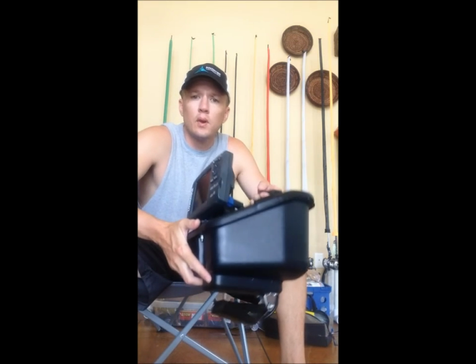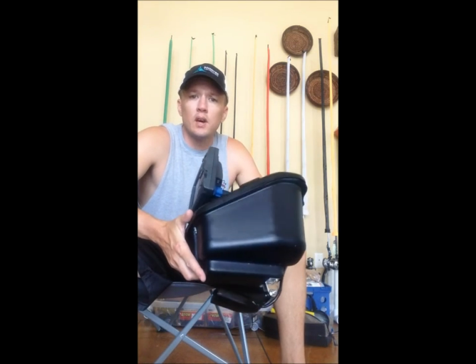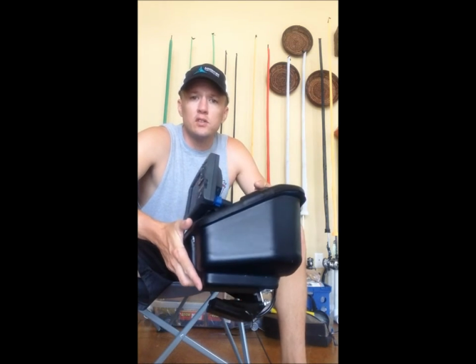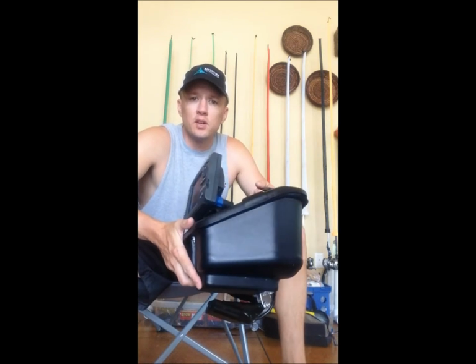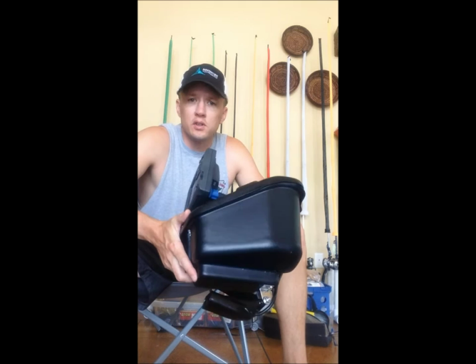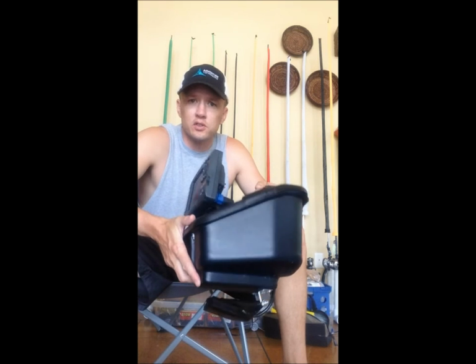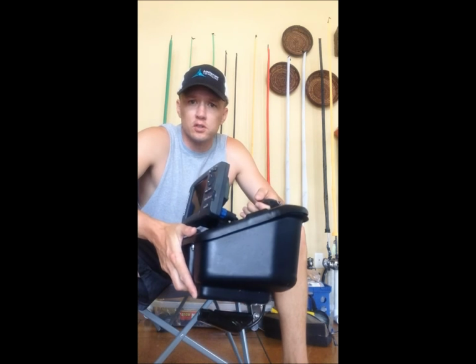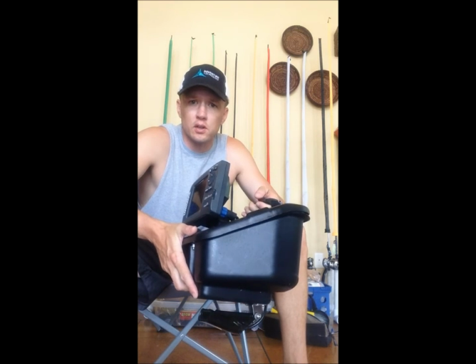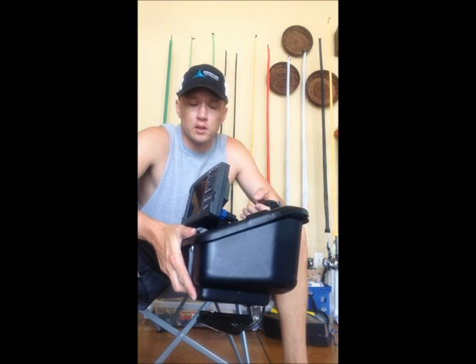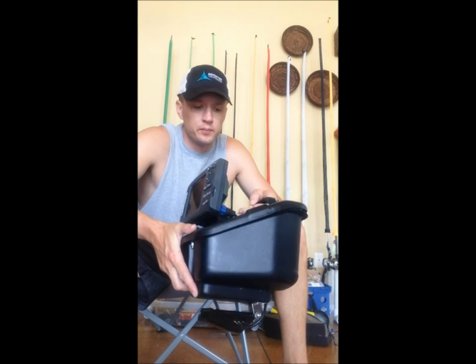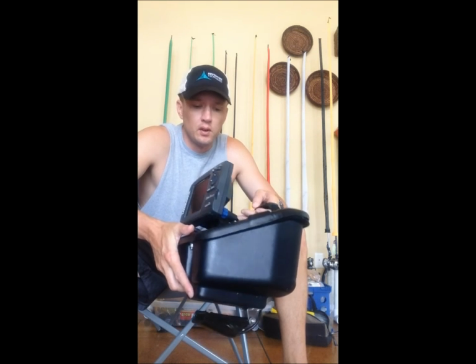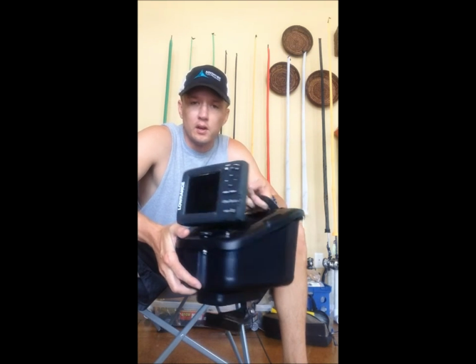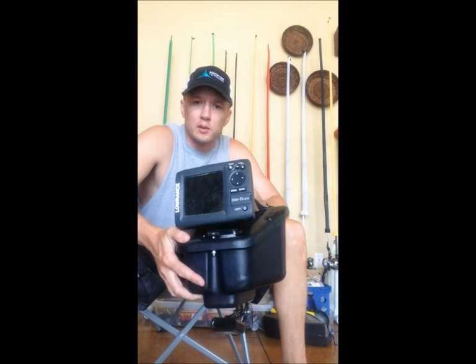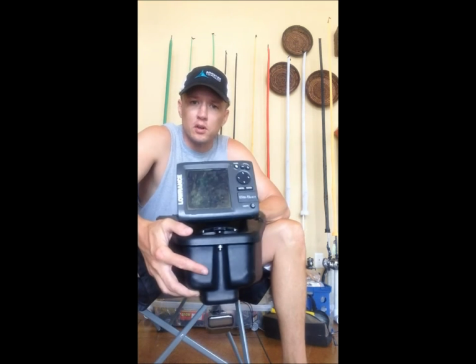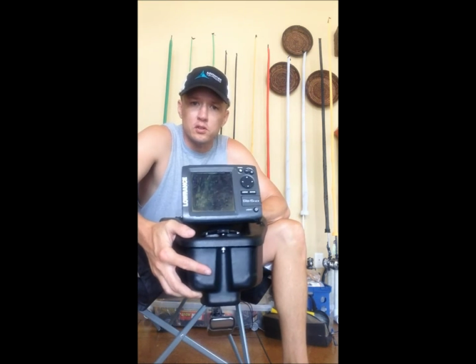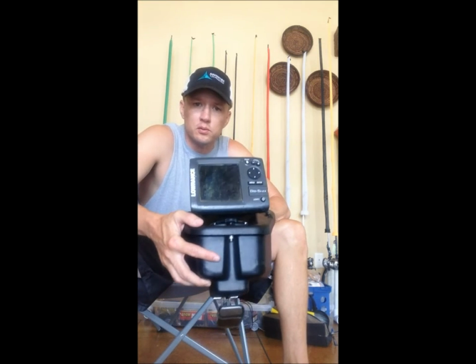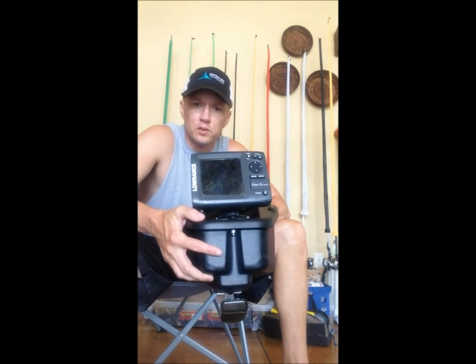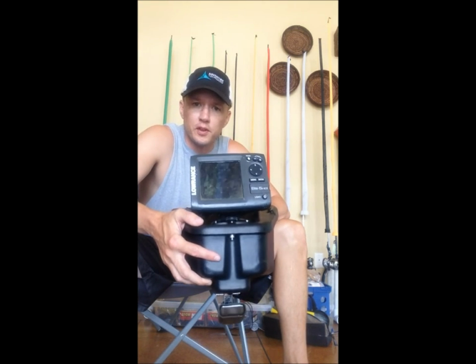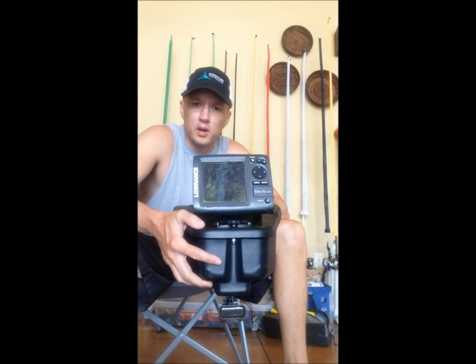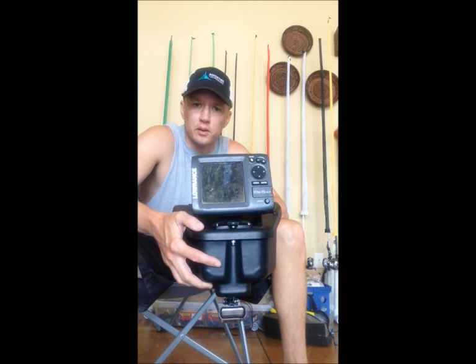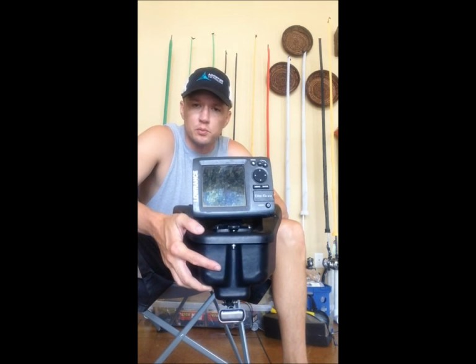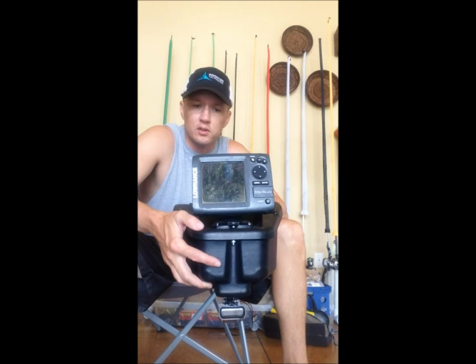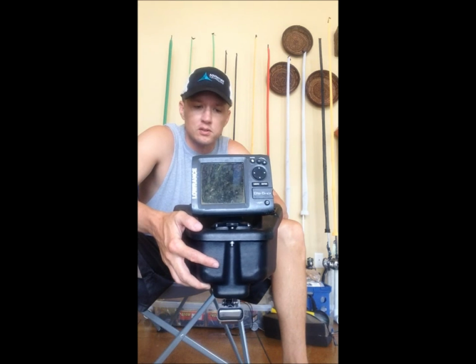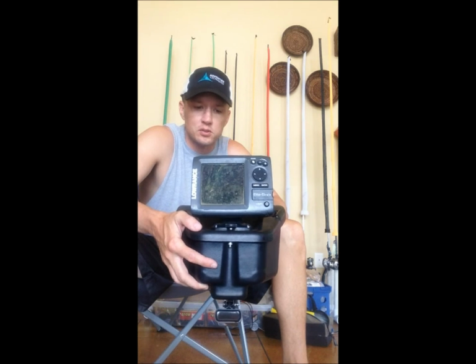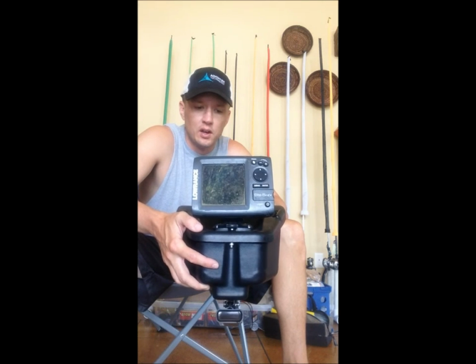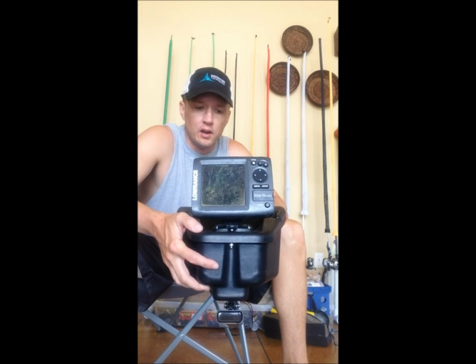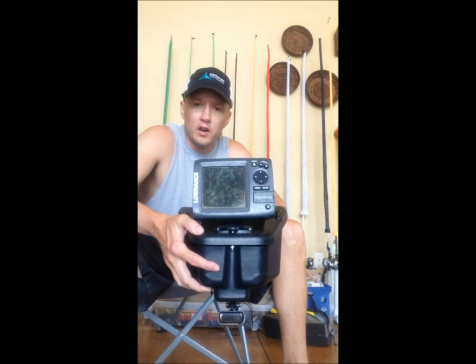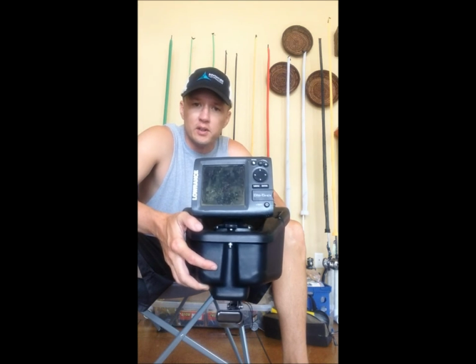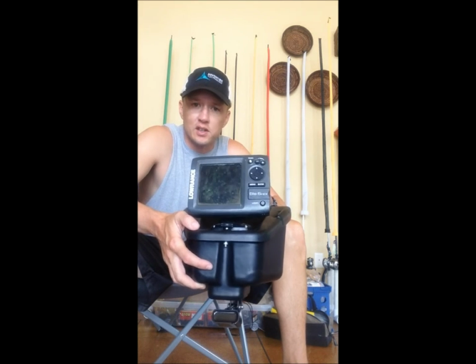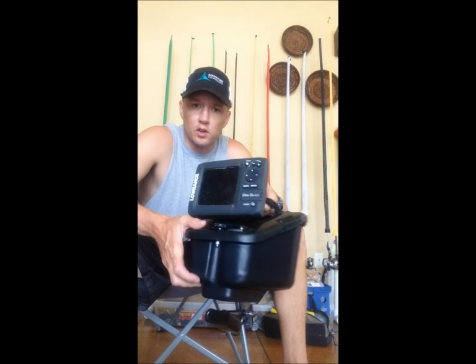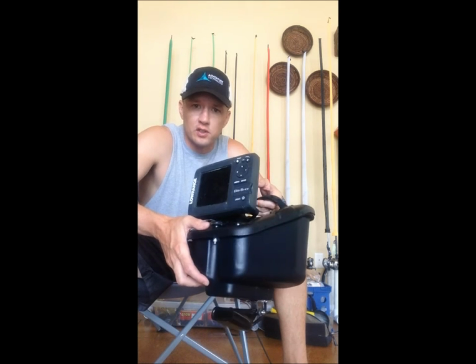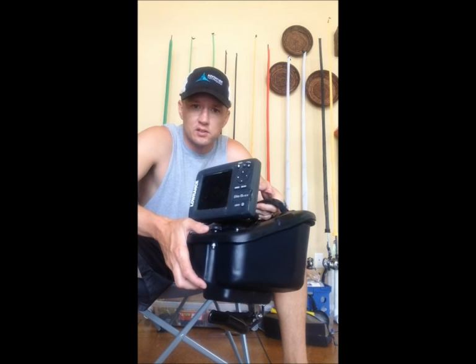Hey guys, Jeff Mallott here with YakovitchArkansas.com. Today I'm going to go over the new FlexPod OS from Wilderness Systems. The OS stands for Oversize.